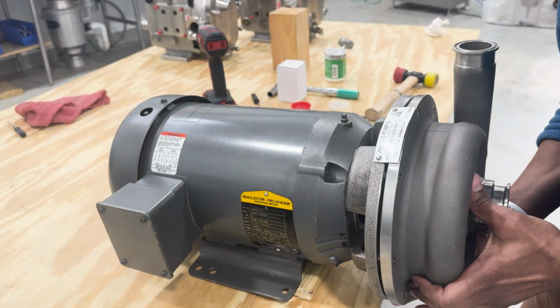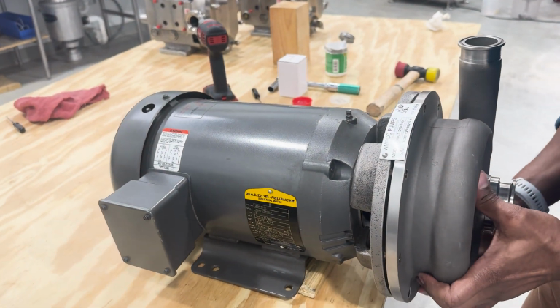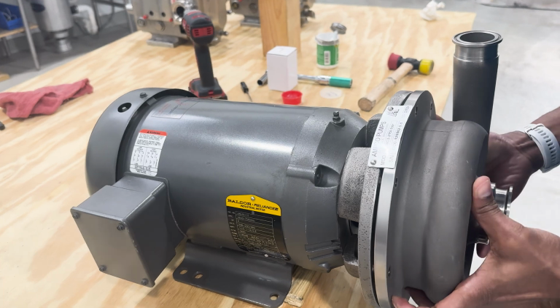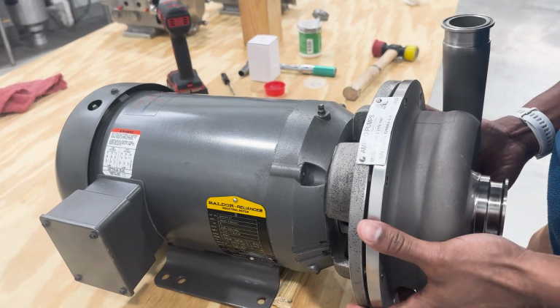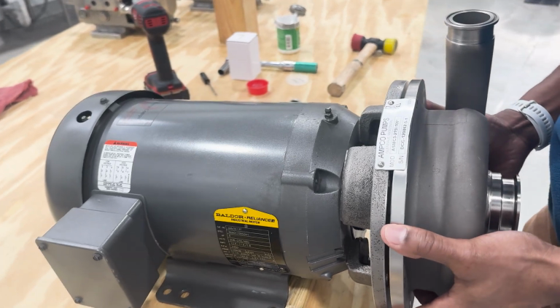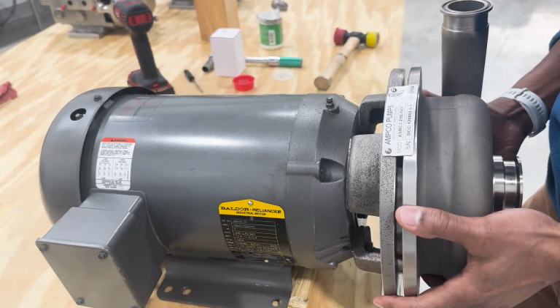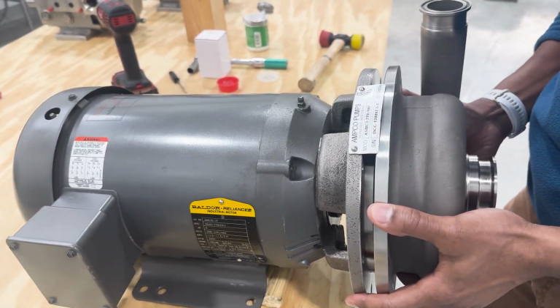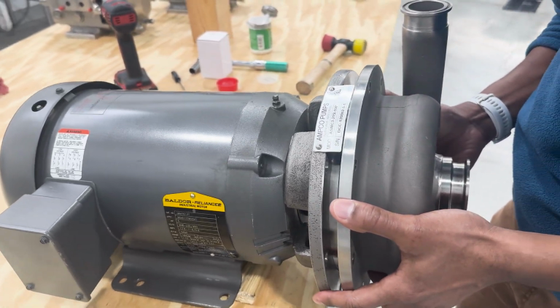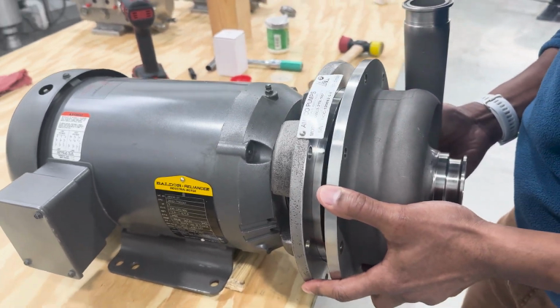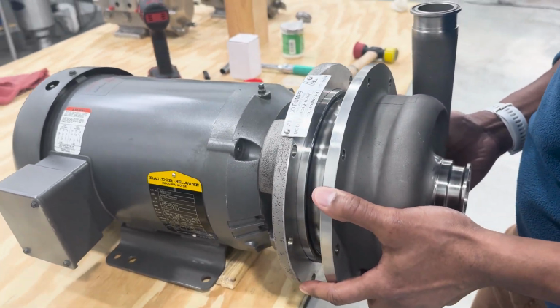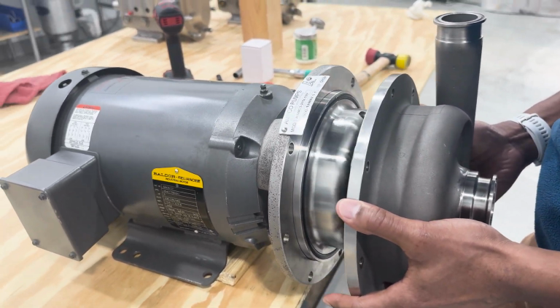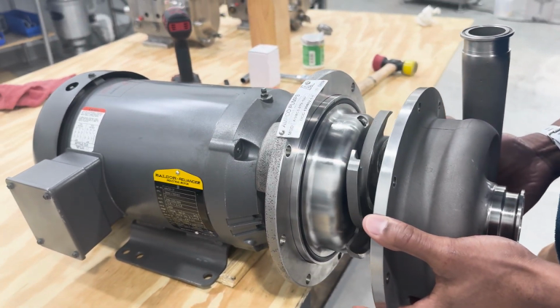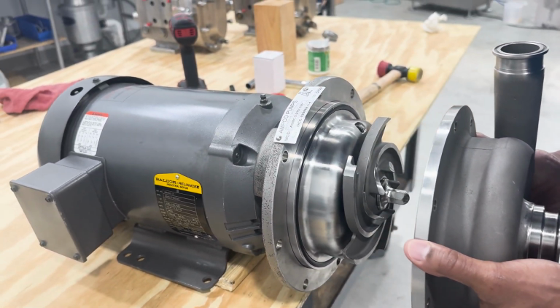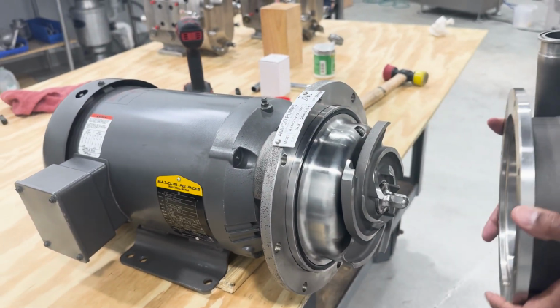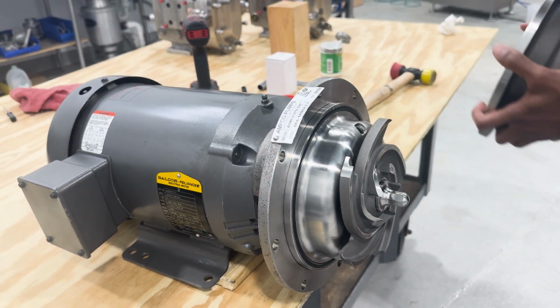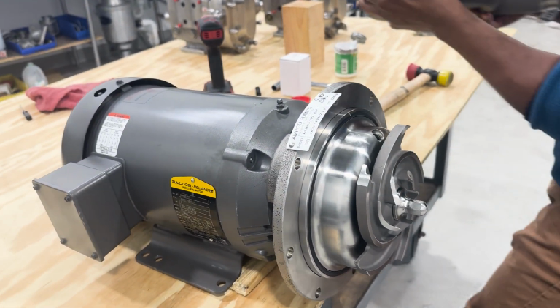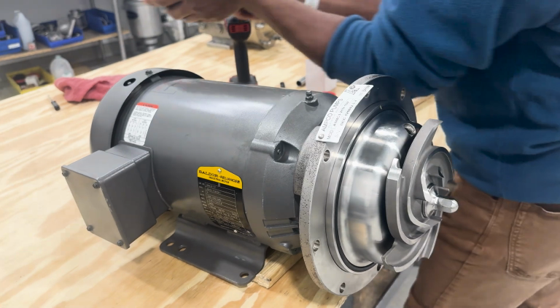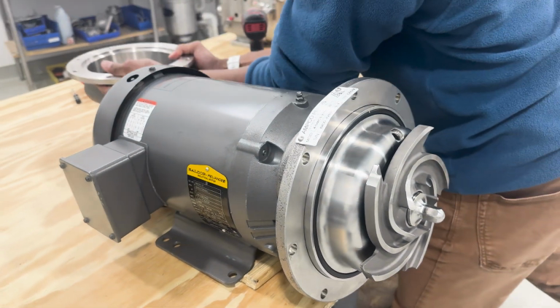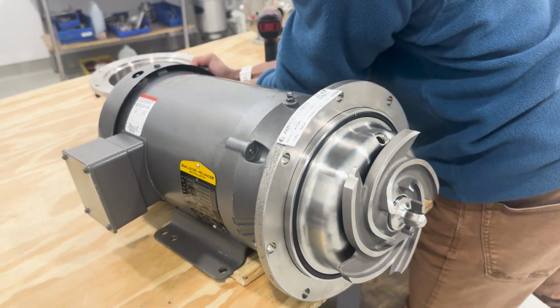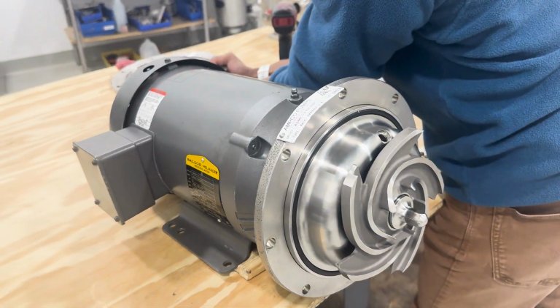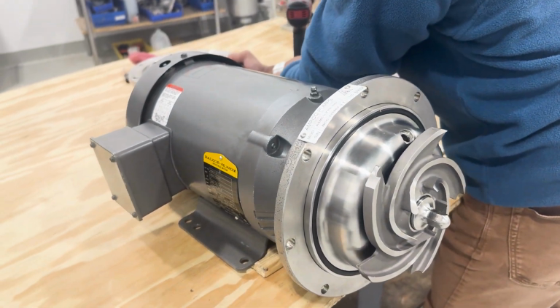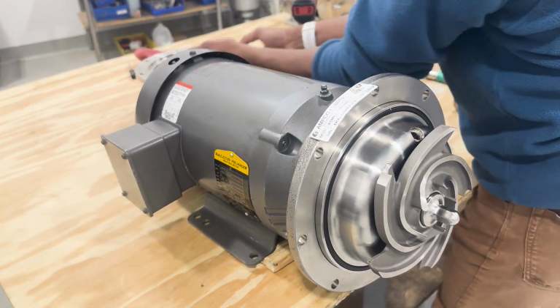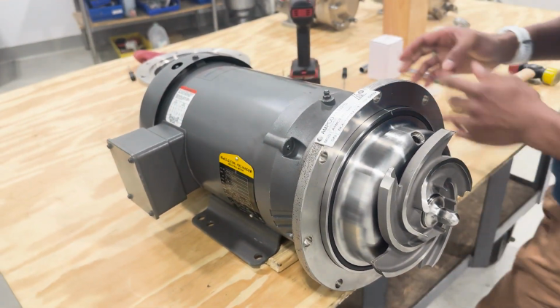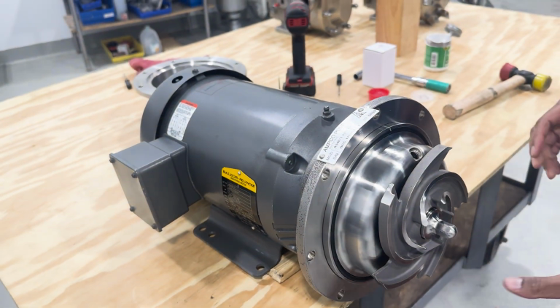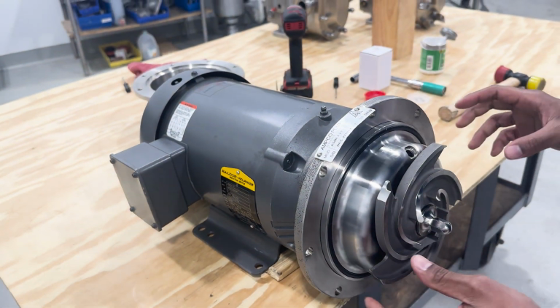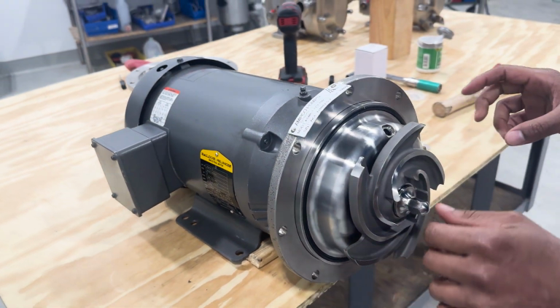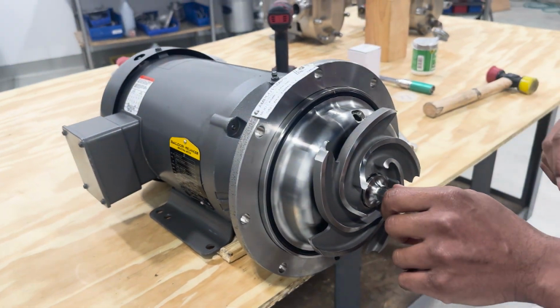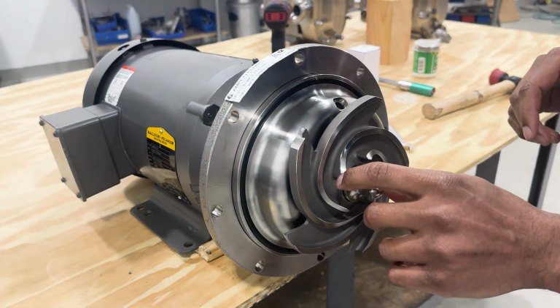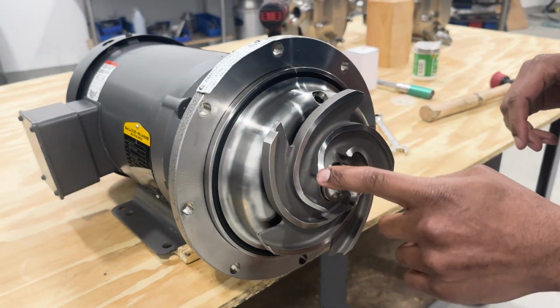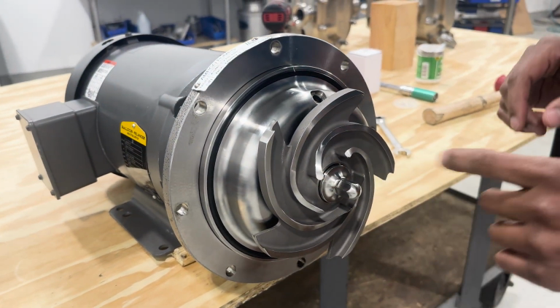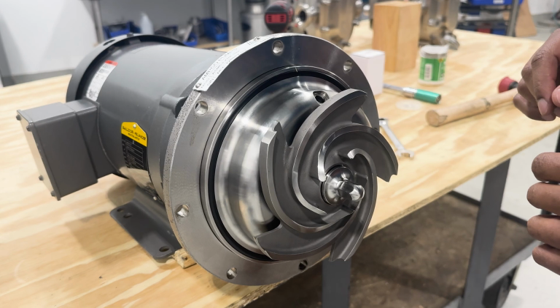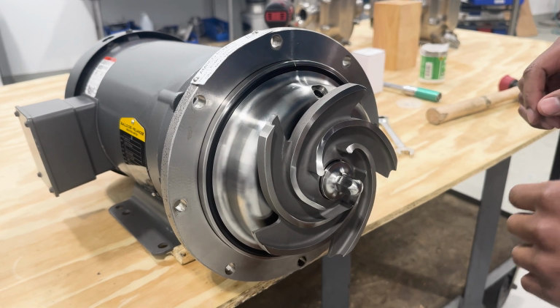So now I'll remove the casing and set that aside. Now you can see we have the impeller nut and the impeller.